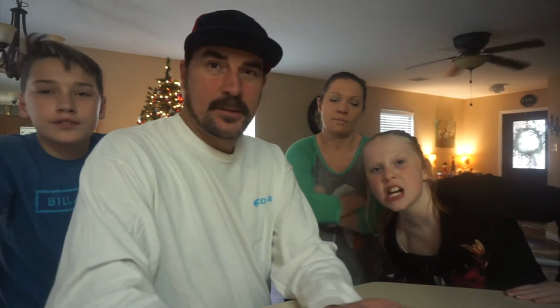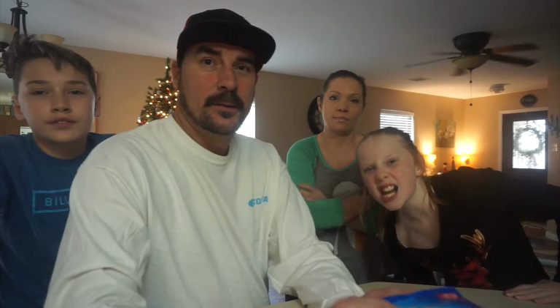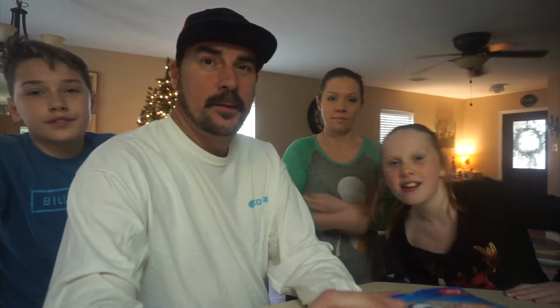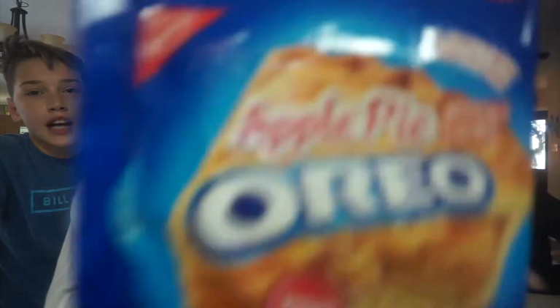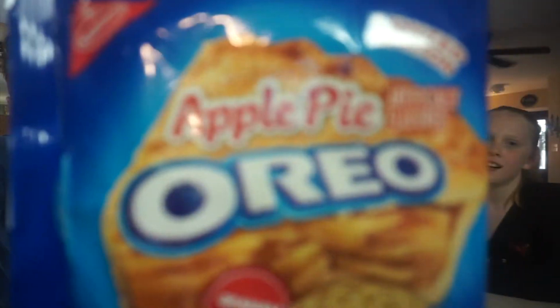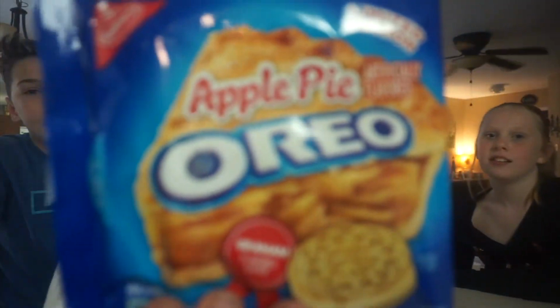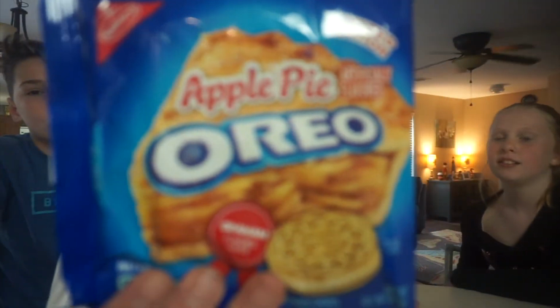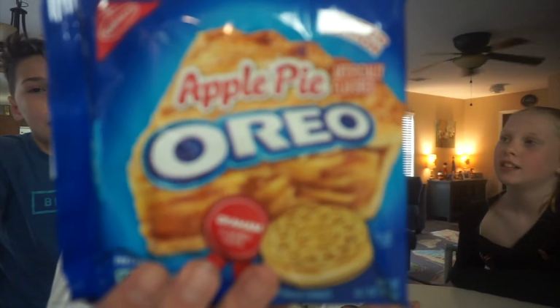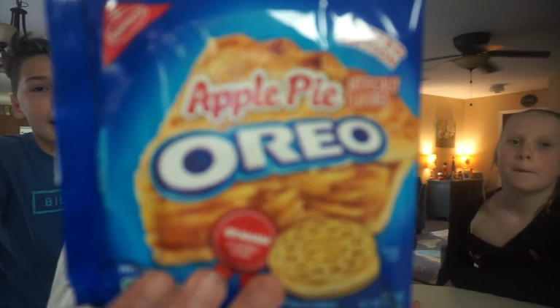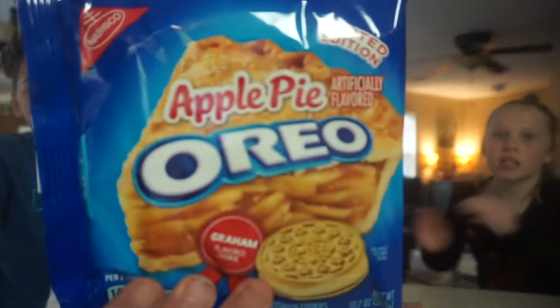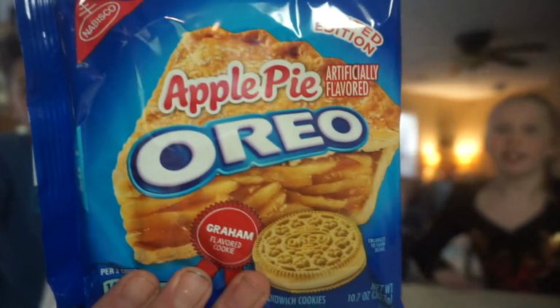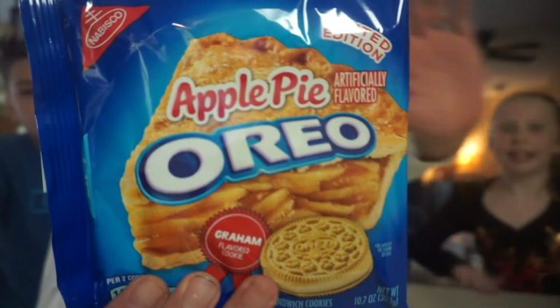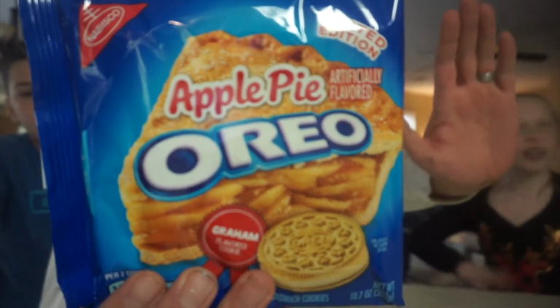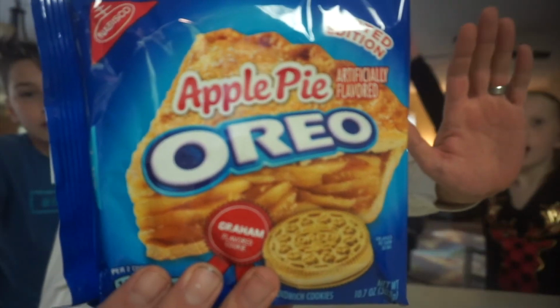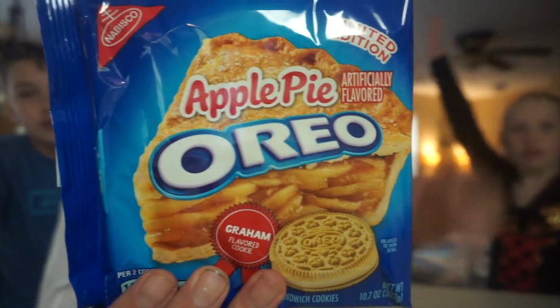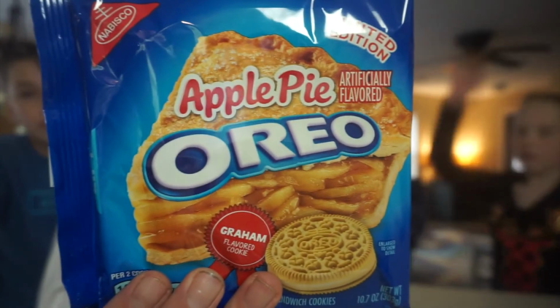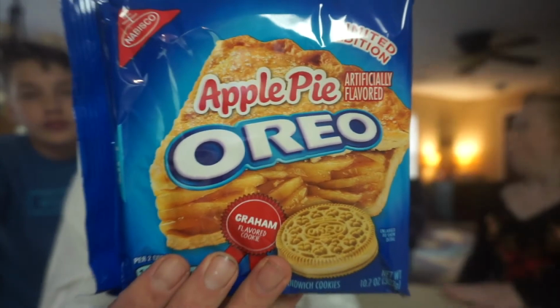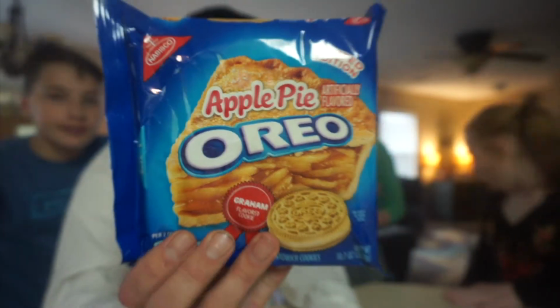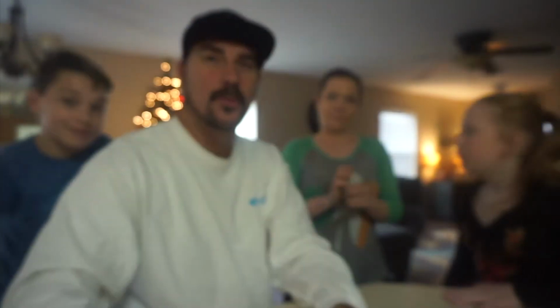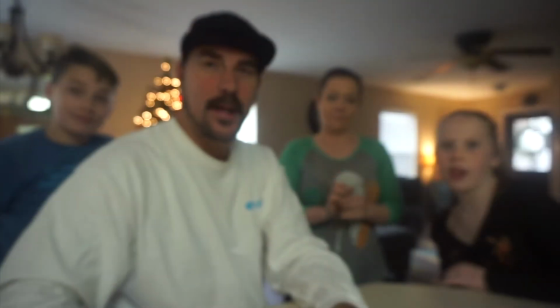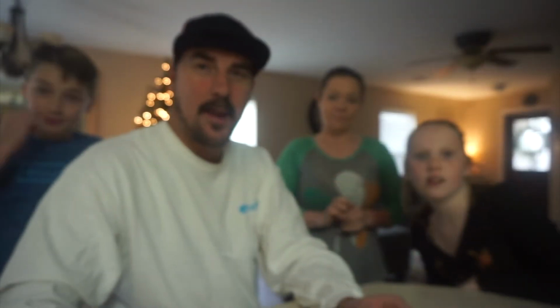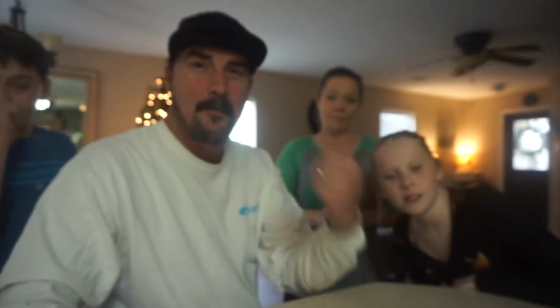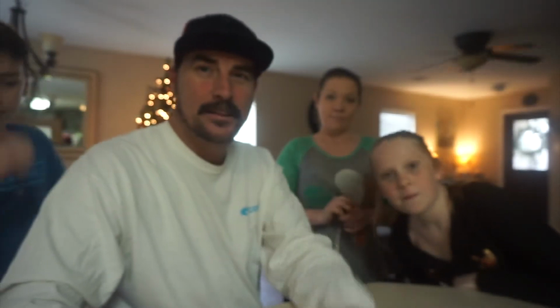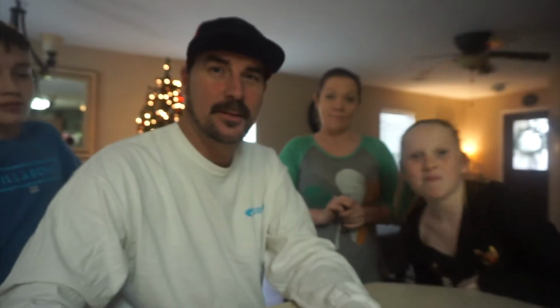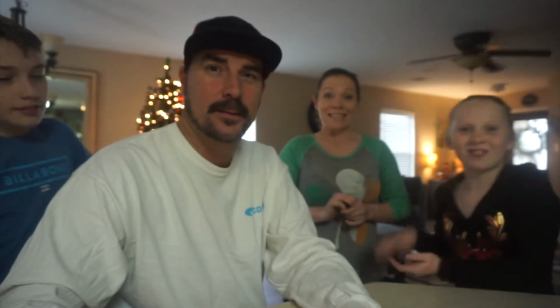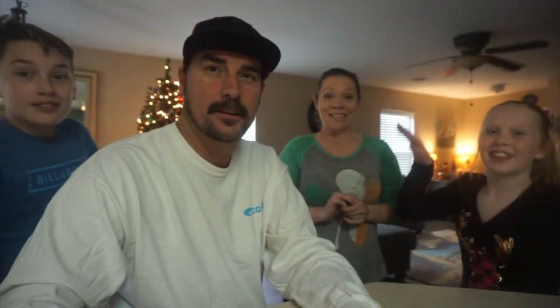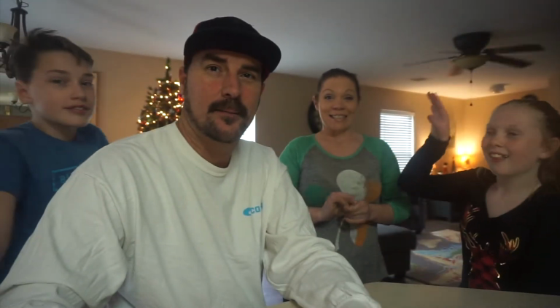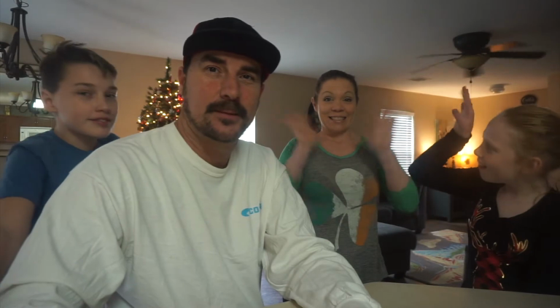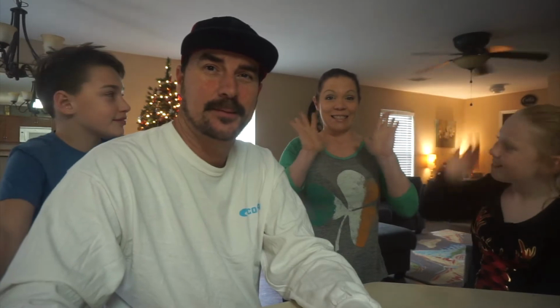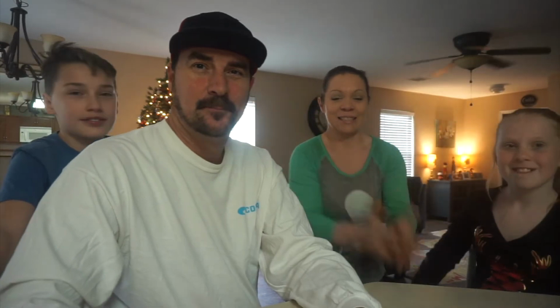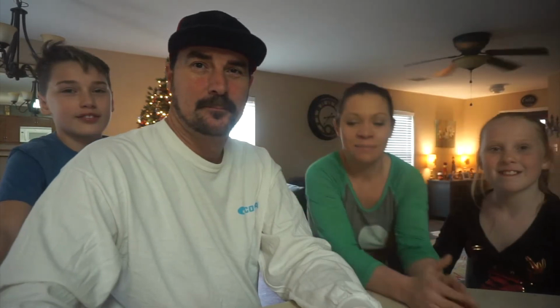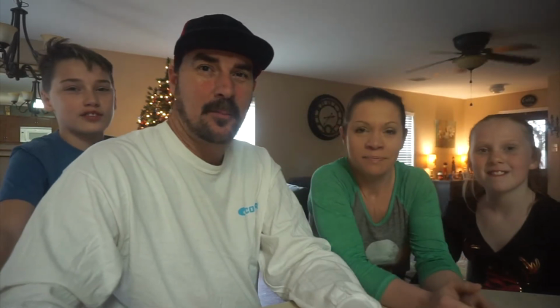We're going to be doing Apple Pie Oreos. And Mommy's joining us today. She's out of focus — there she is. Hello Mom.